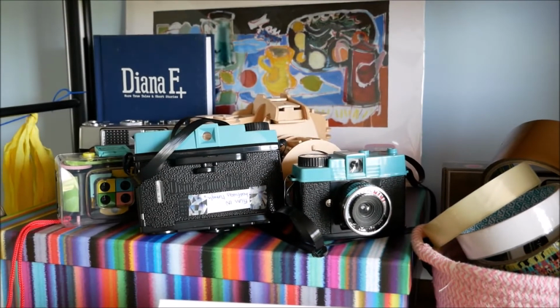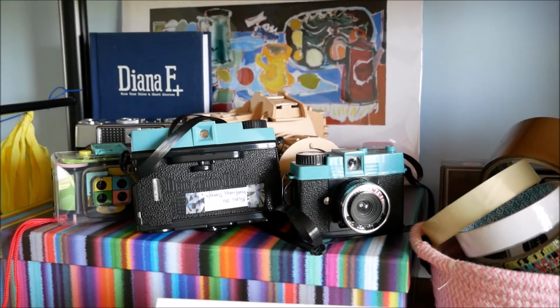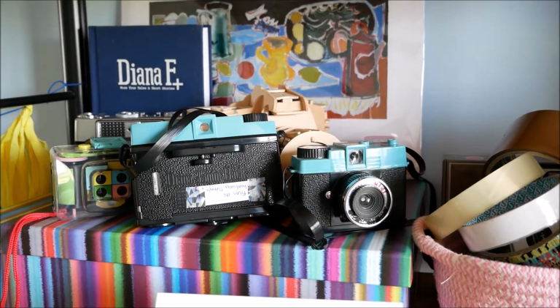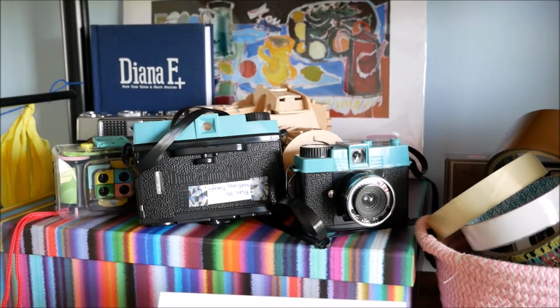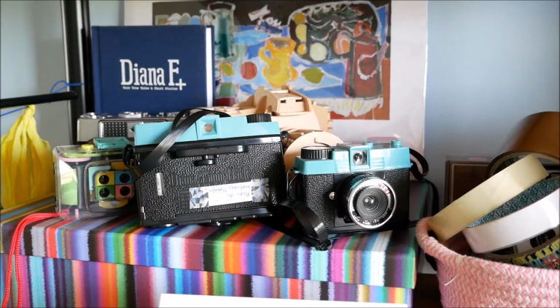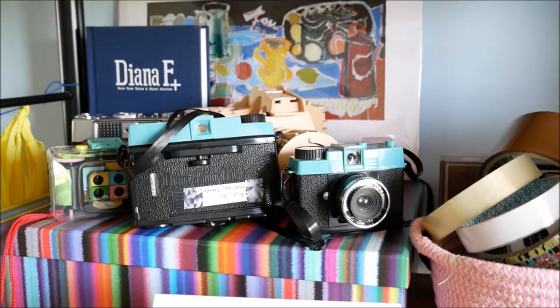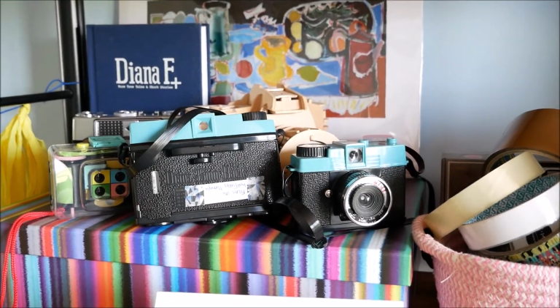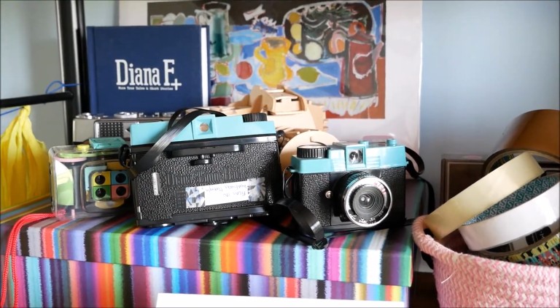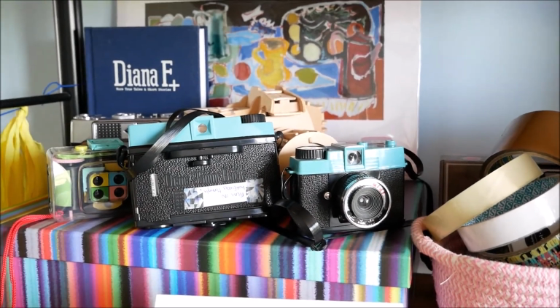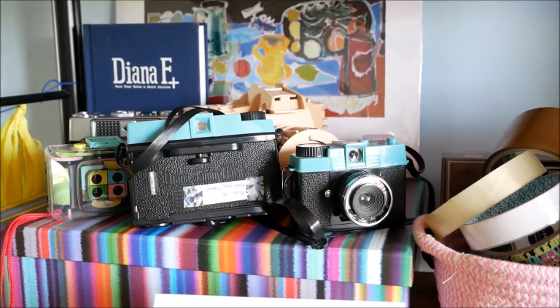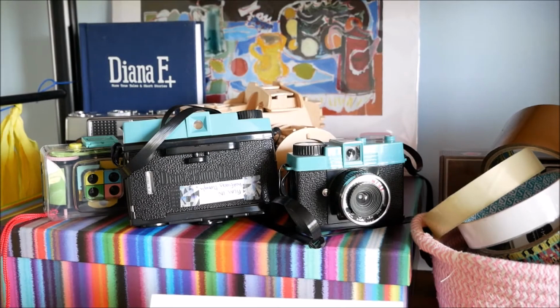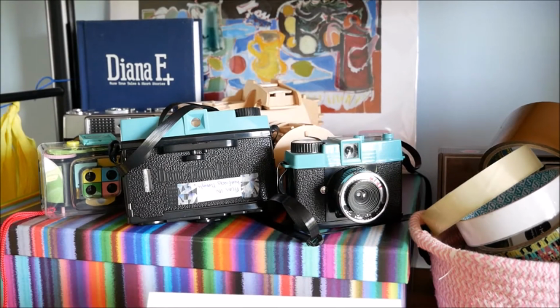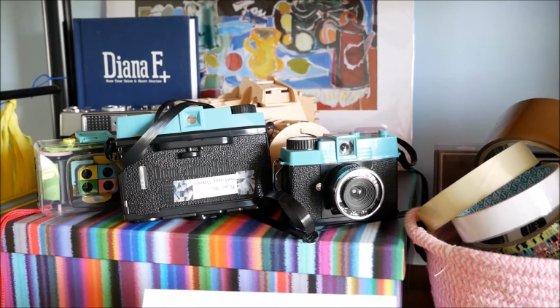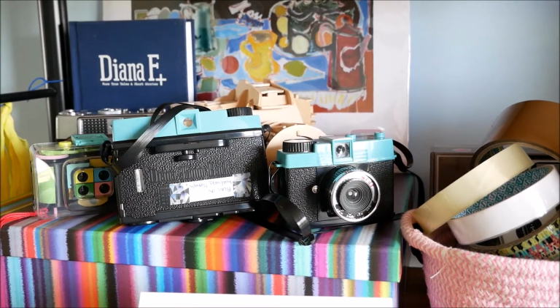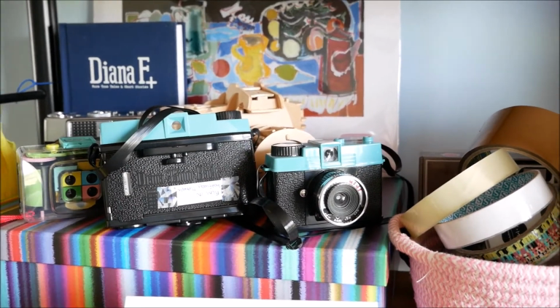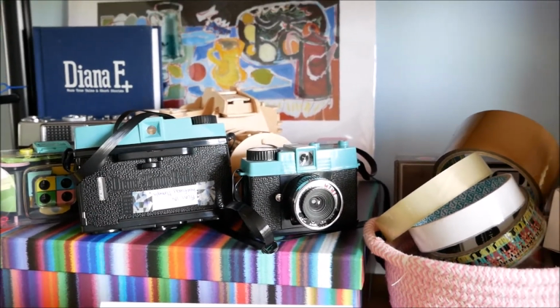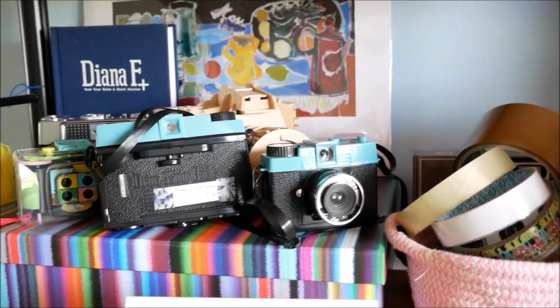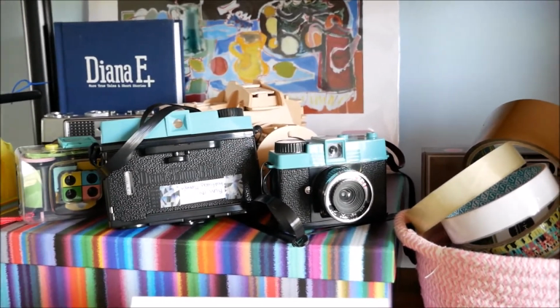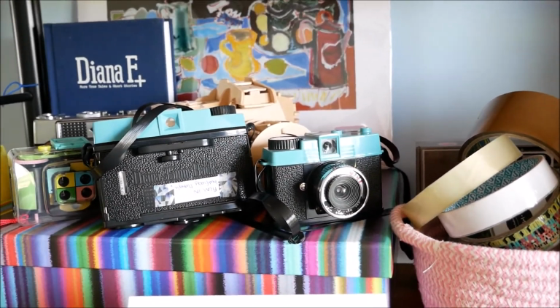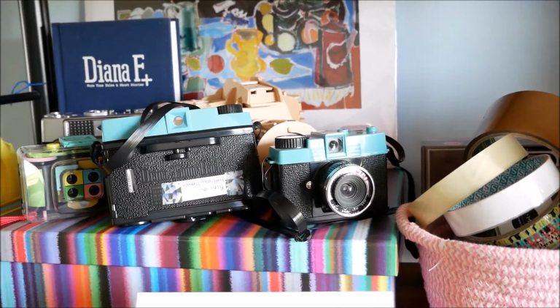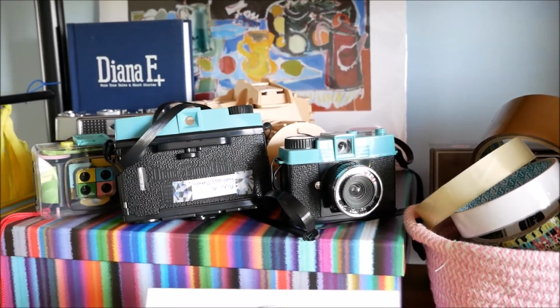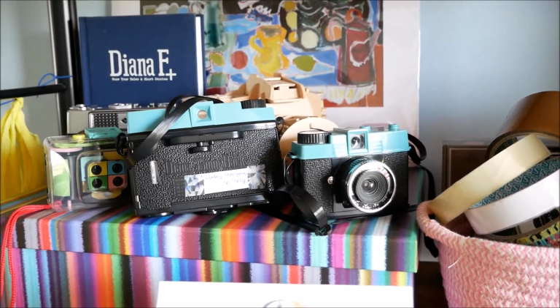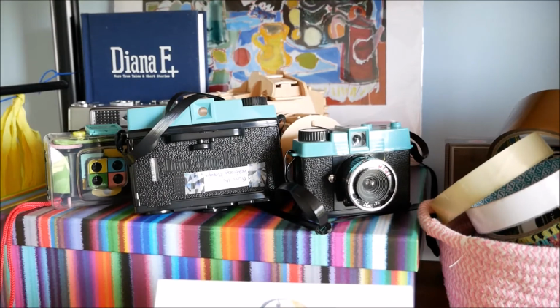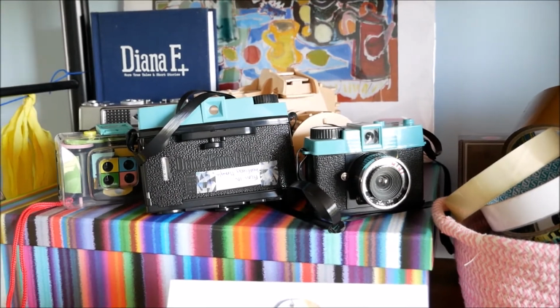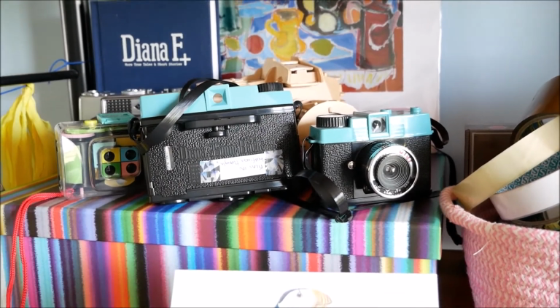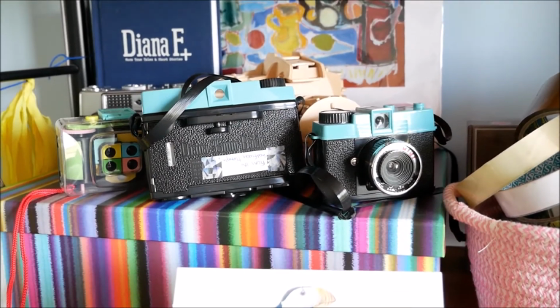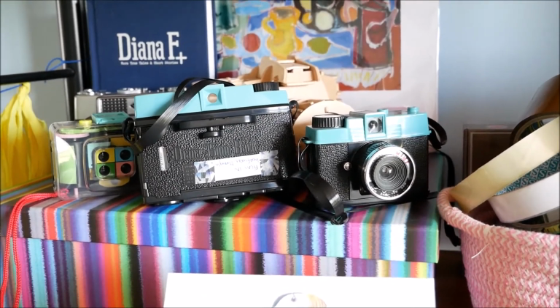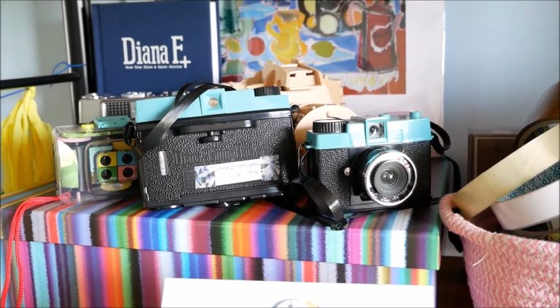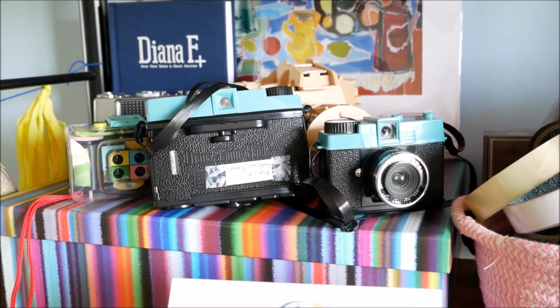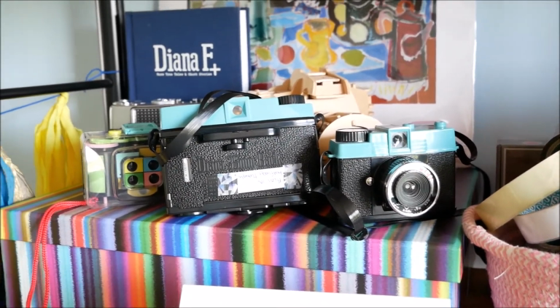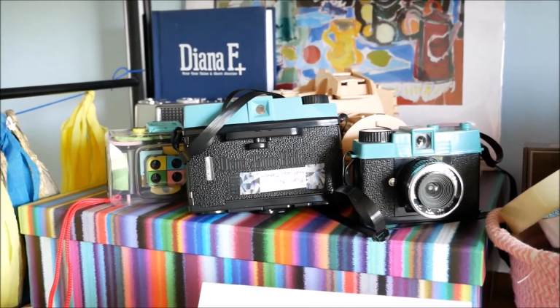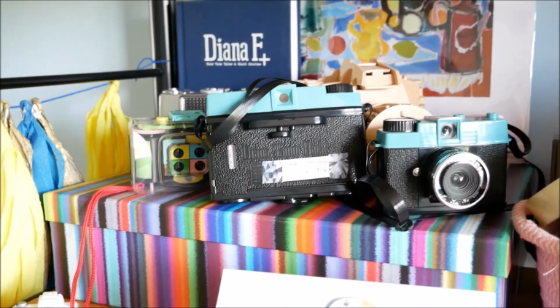Hello everyone and welcome back to my channel. I decided that I wanted to buy some new films for my analogue cameras, so I decided before I did that I should sort through them and see what films I already had, what I needed, and which cameras I wanted to use and play with.